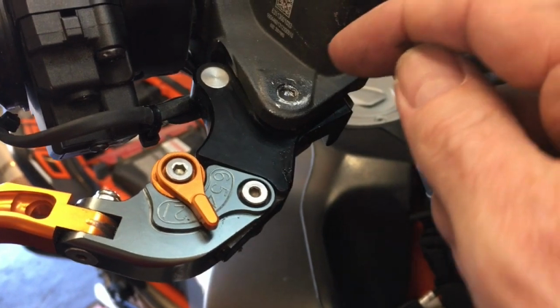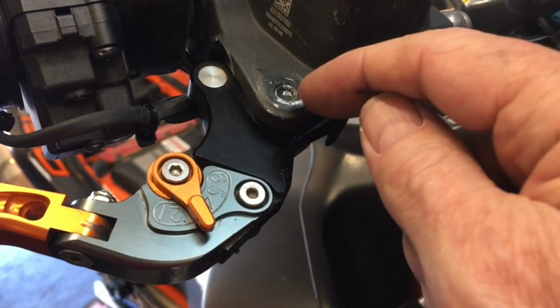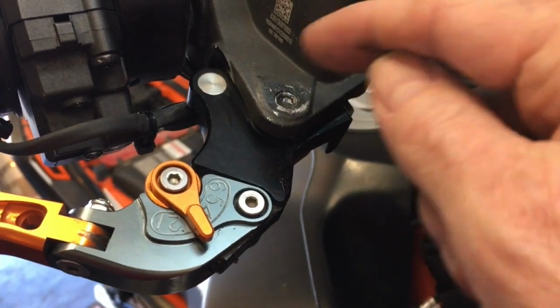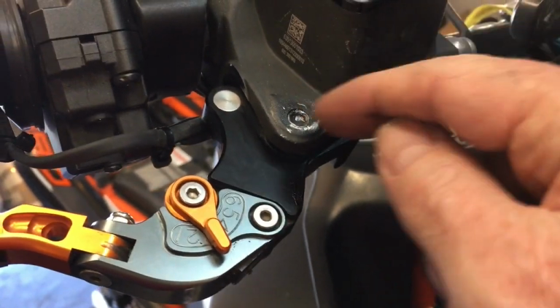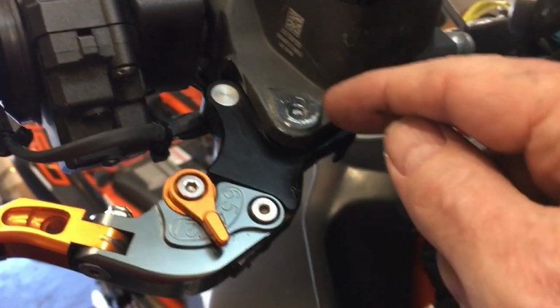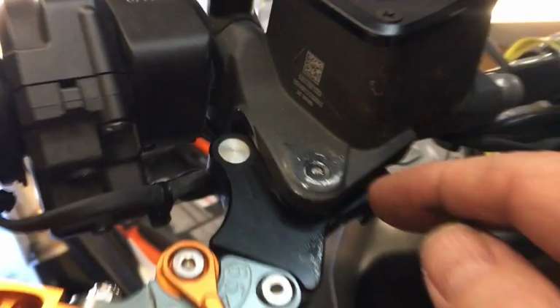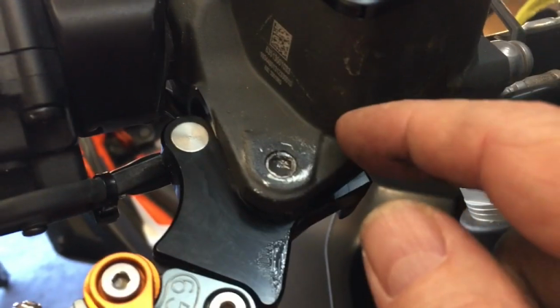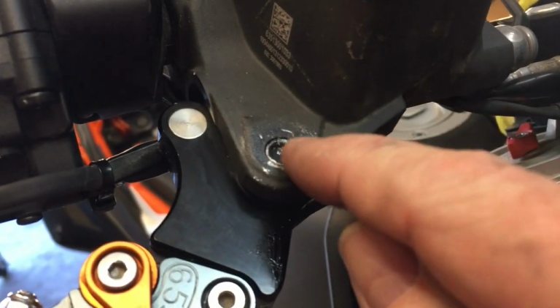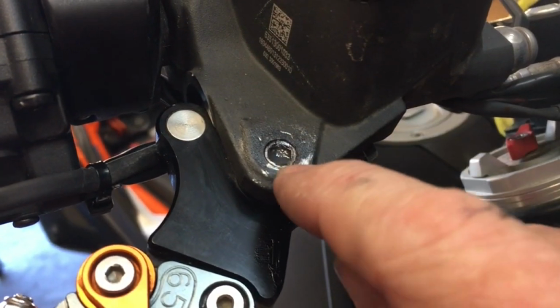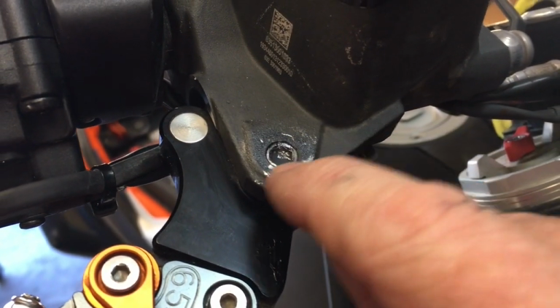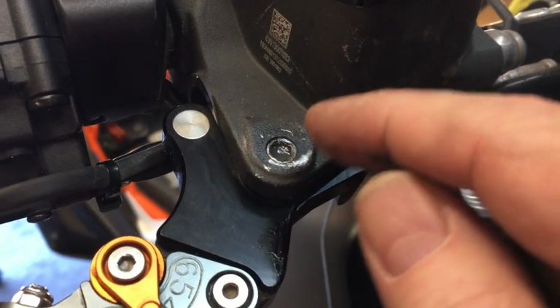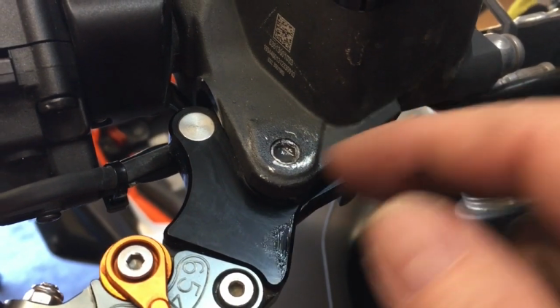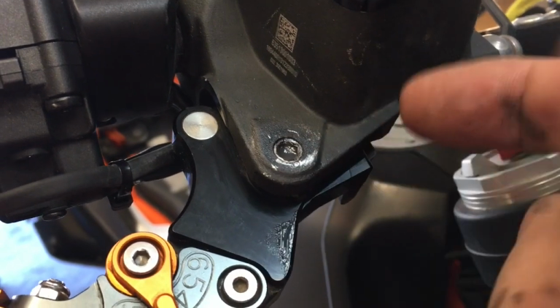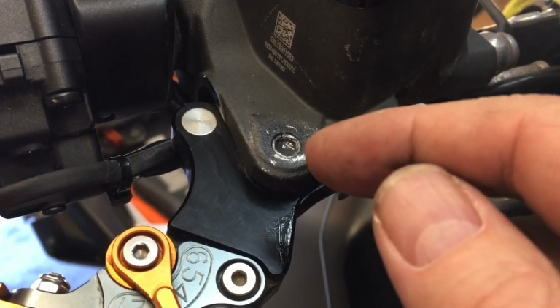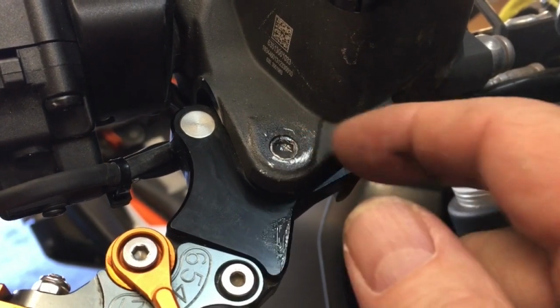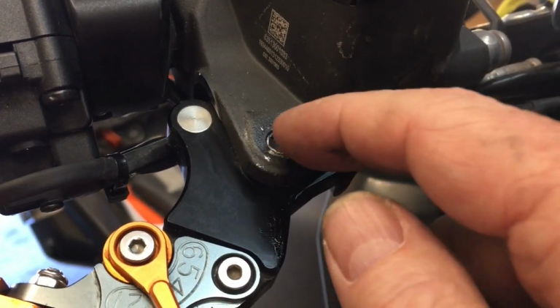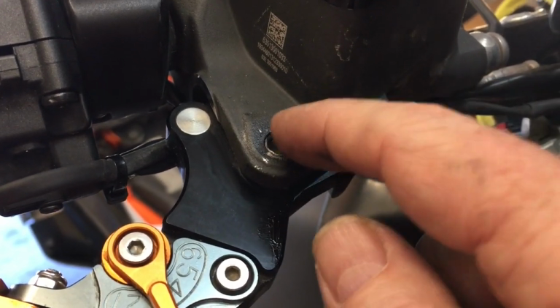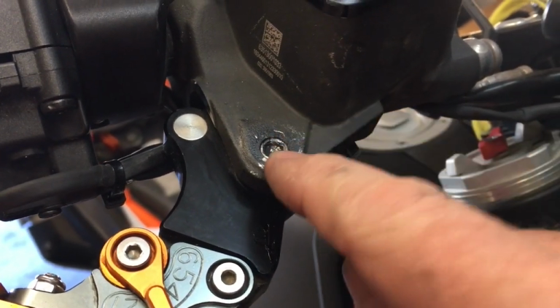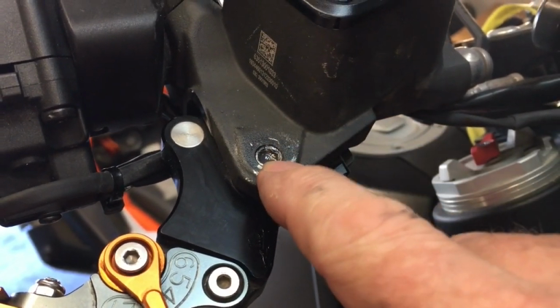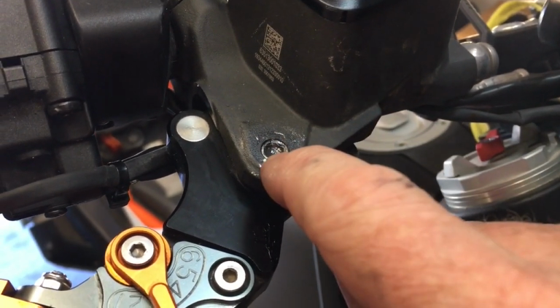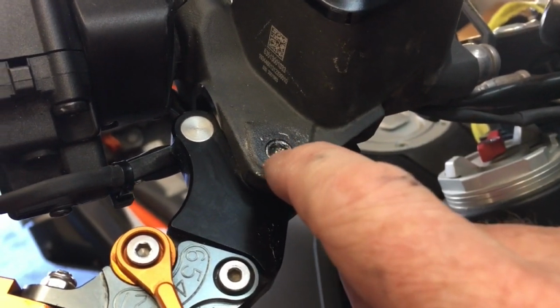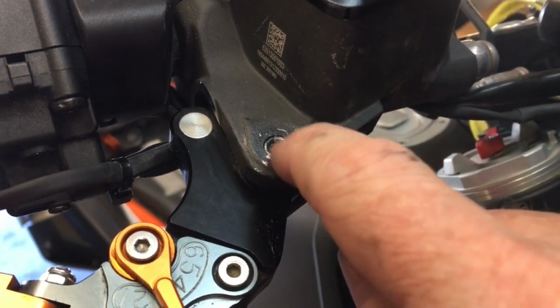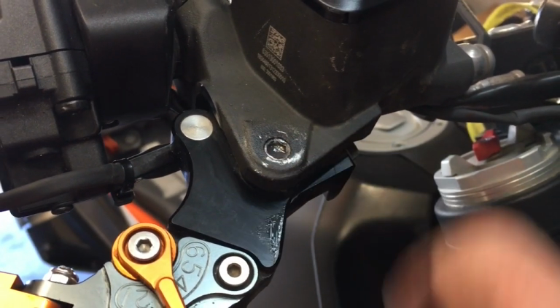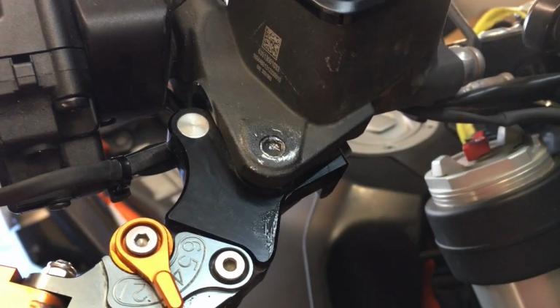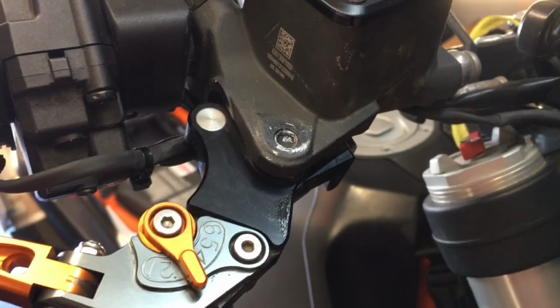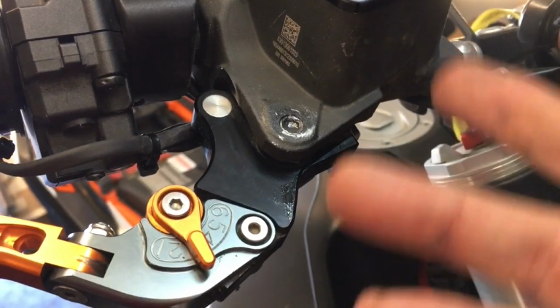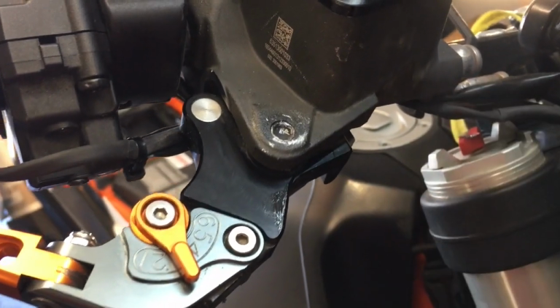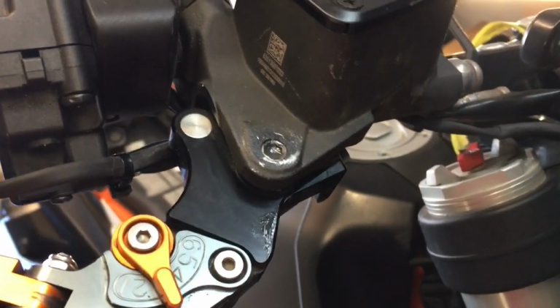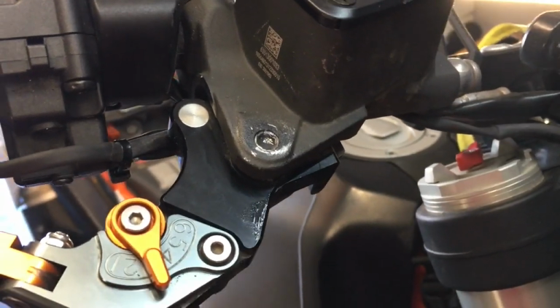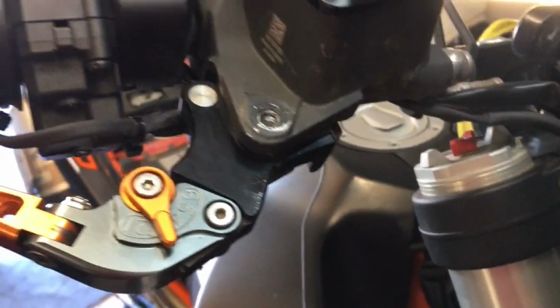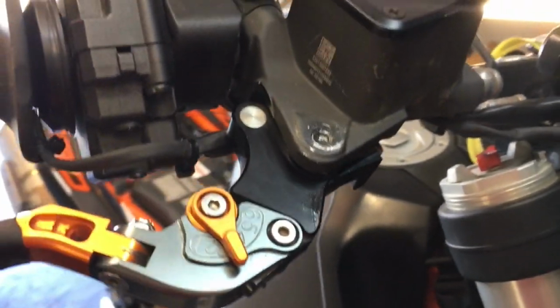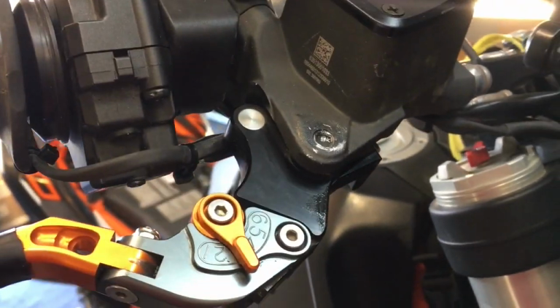I put a little dielectric grease in there in the interim — it keeps rust from building up and prevents dirt and water from getting into the connections. I'm not too concerned about it because this bike is in the mud all the time.